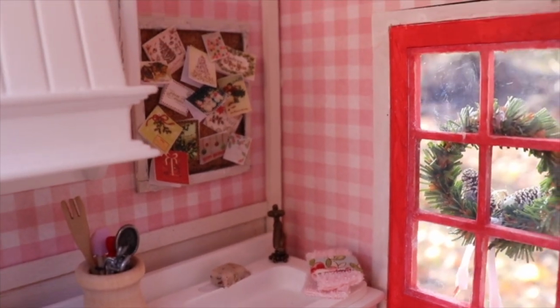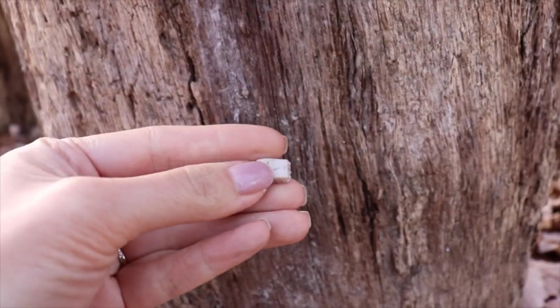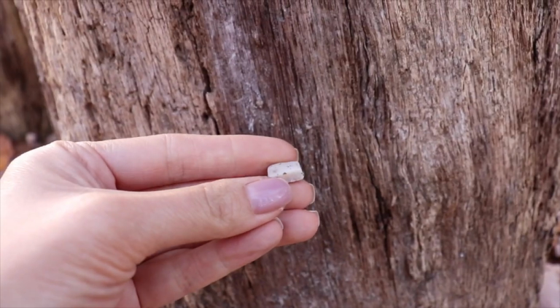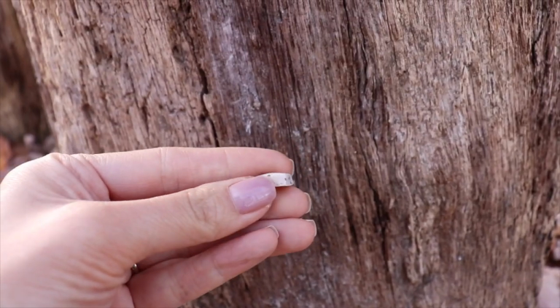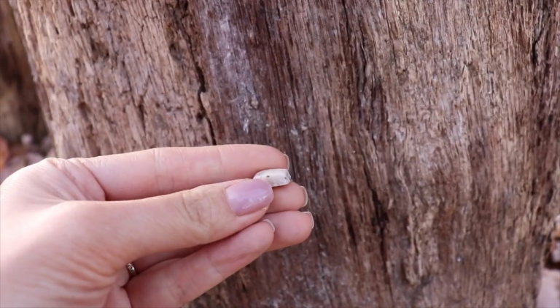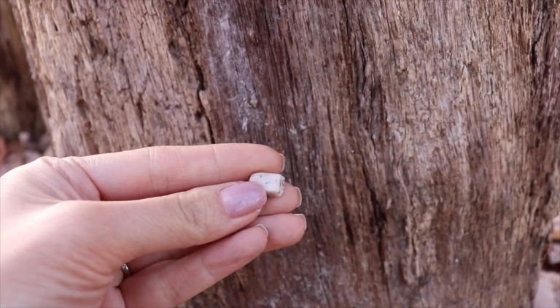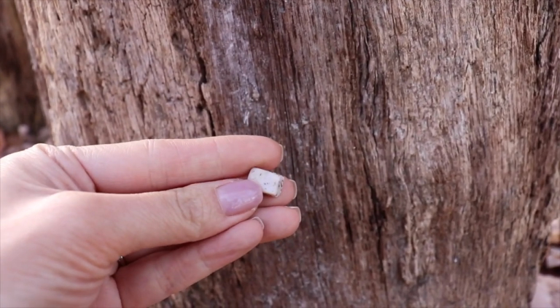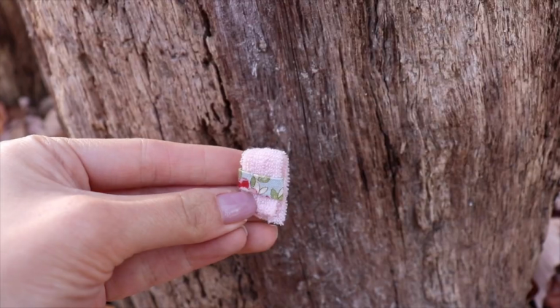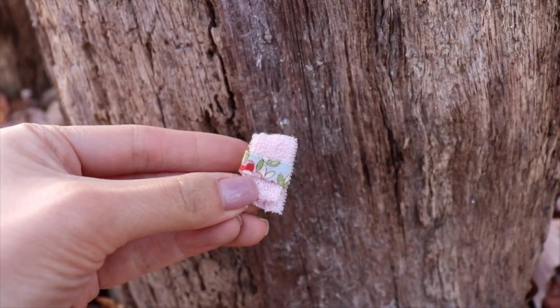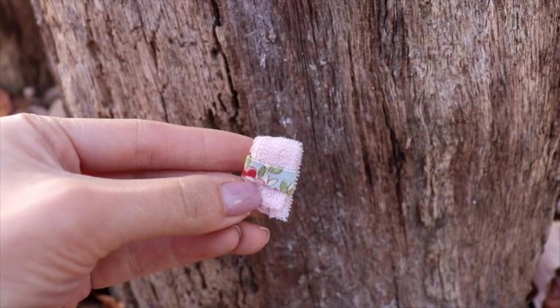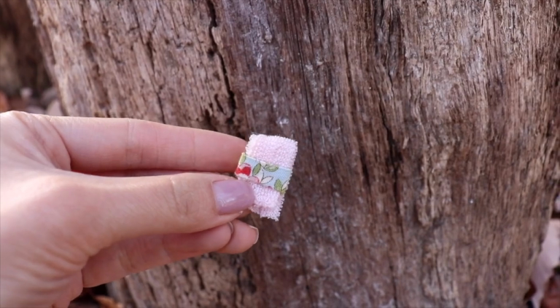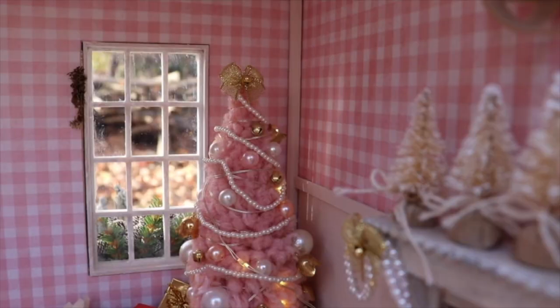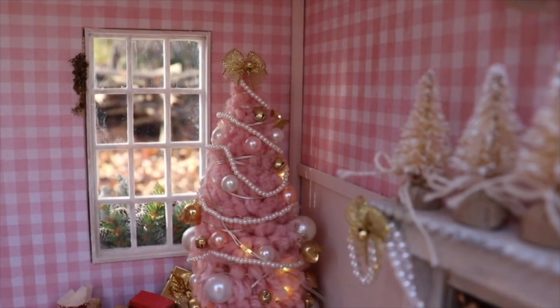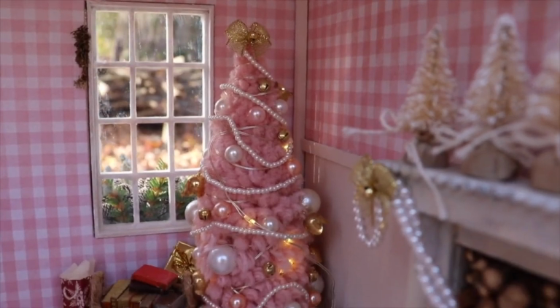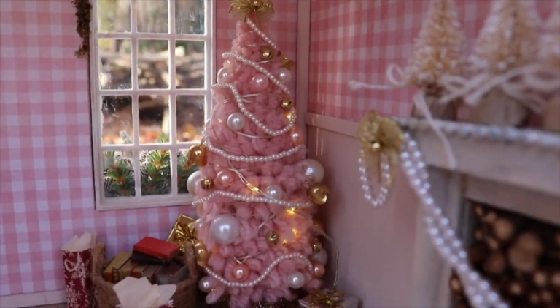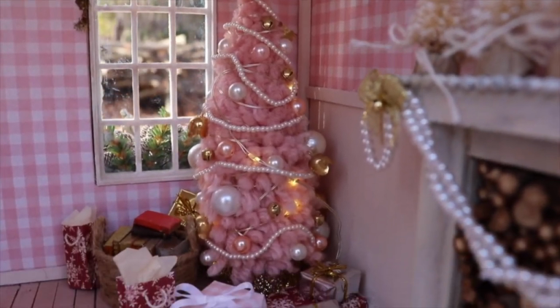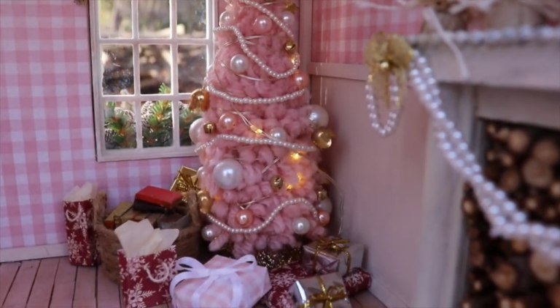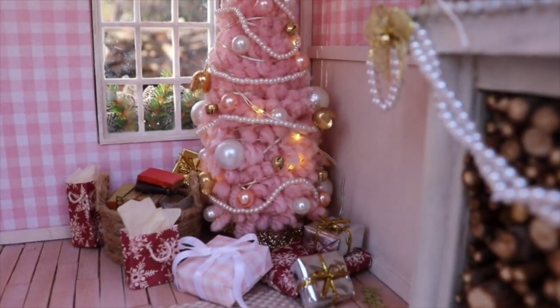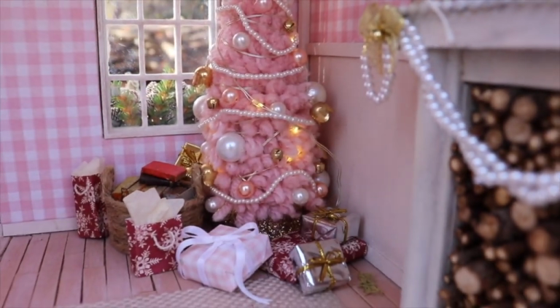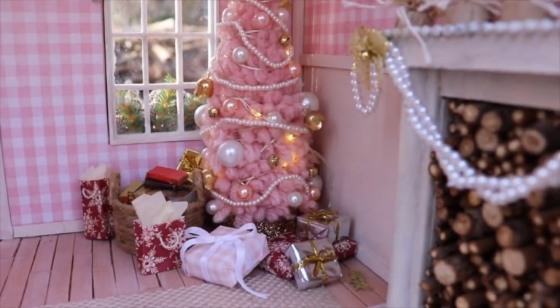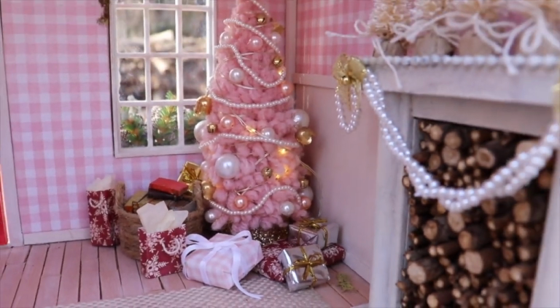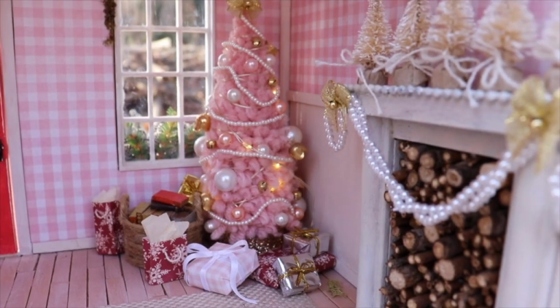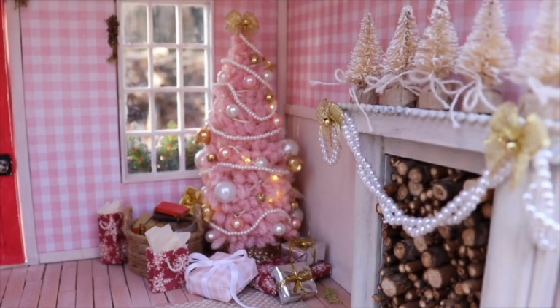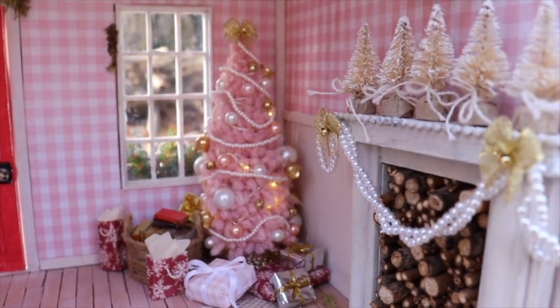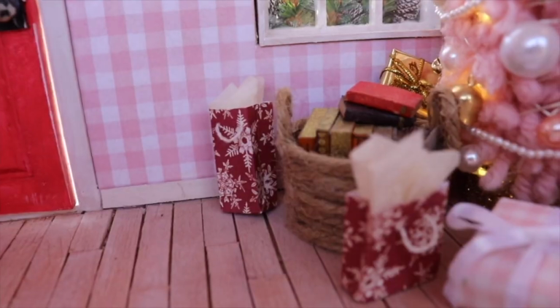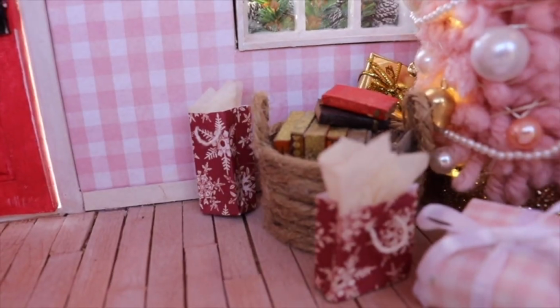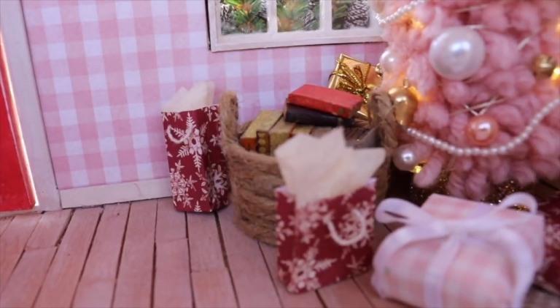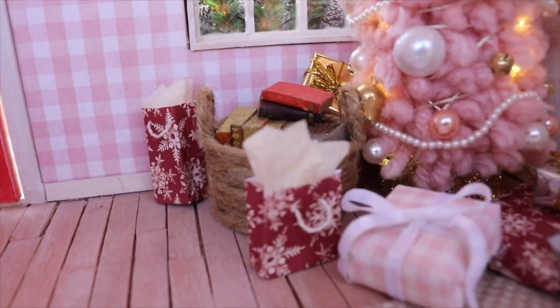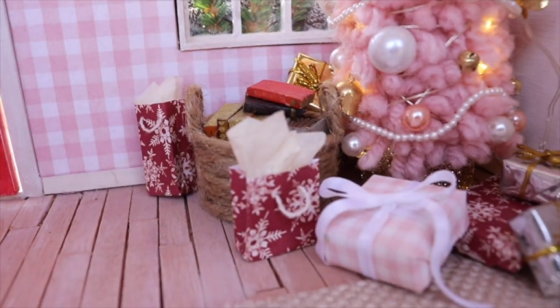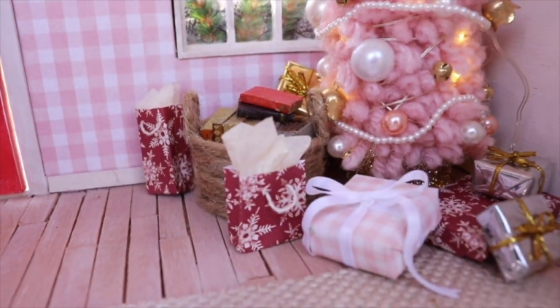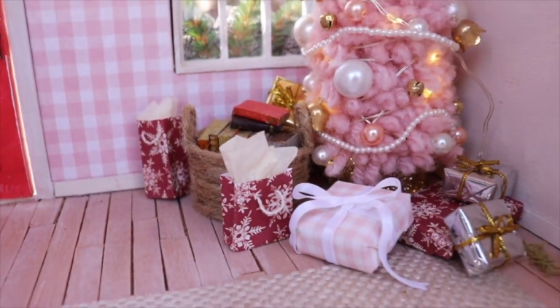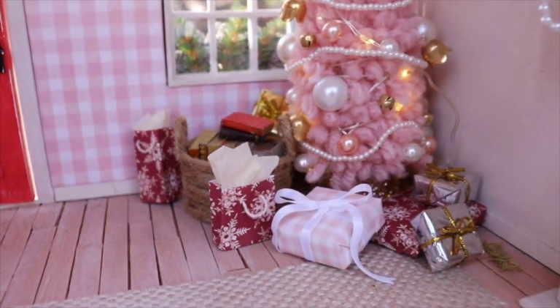The soap is also polymer clay and the towel is made from a baby washcloth. The Christmas tree was an ornament from Walmart — they still have those this year. I made all the gifts by taking cardboard and wrapping them with scrapbooking paper.